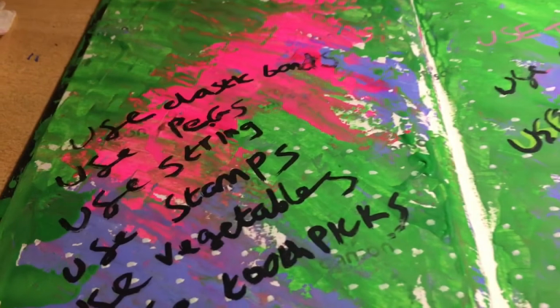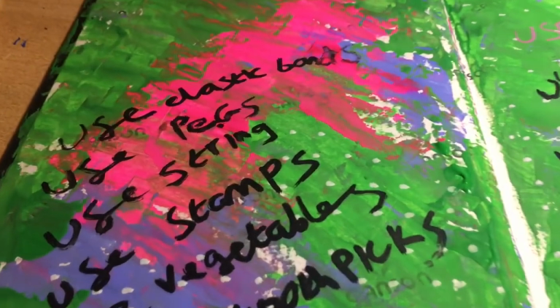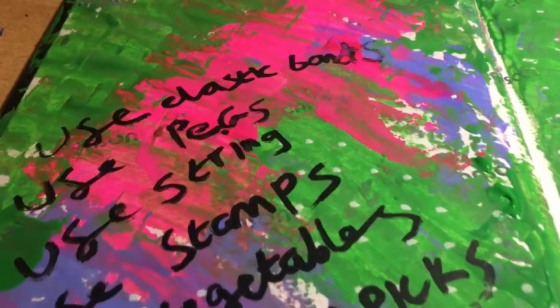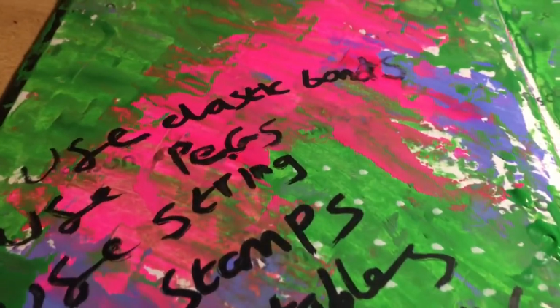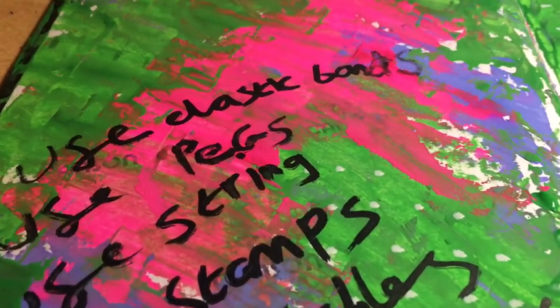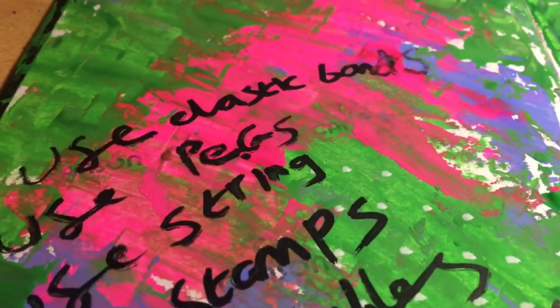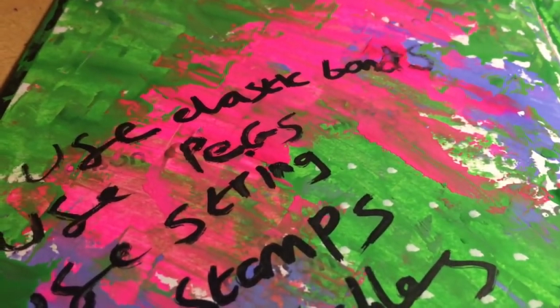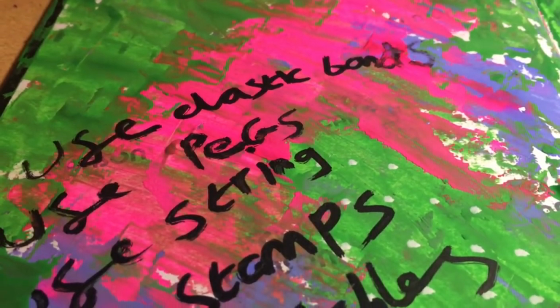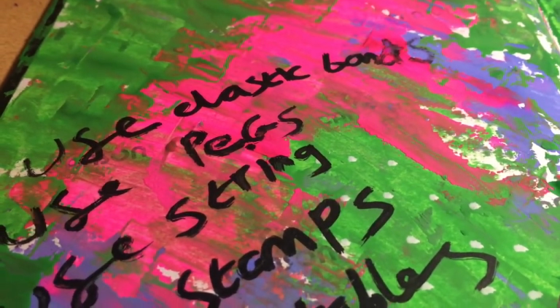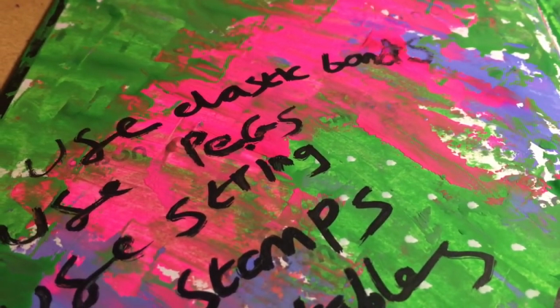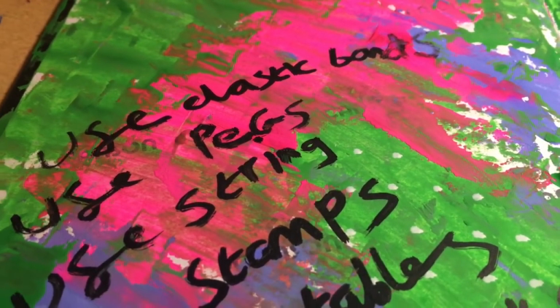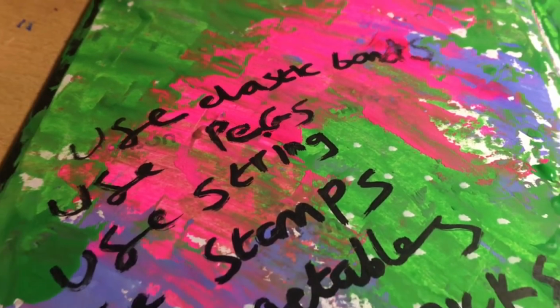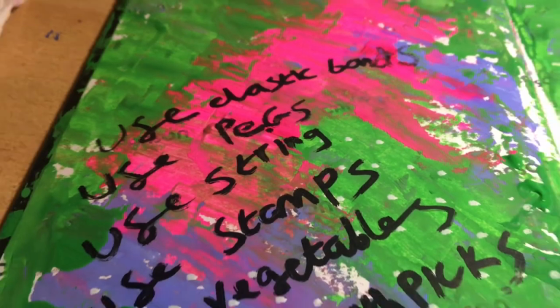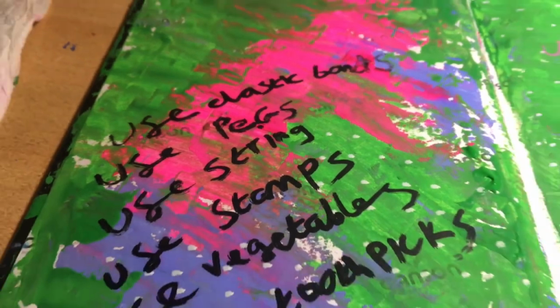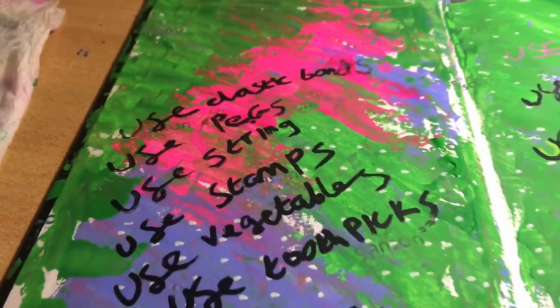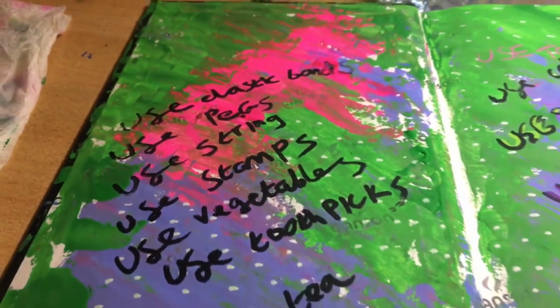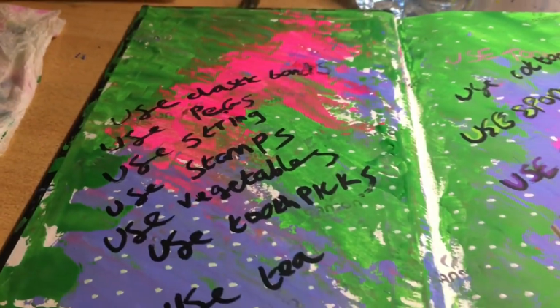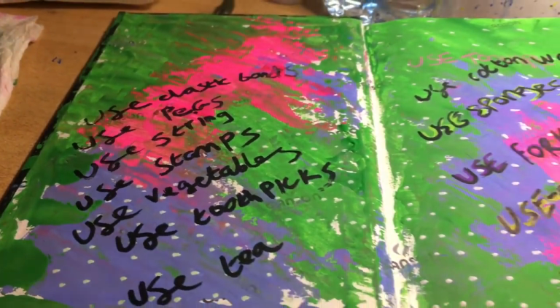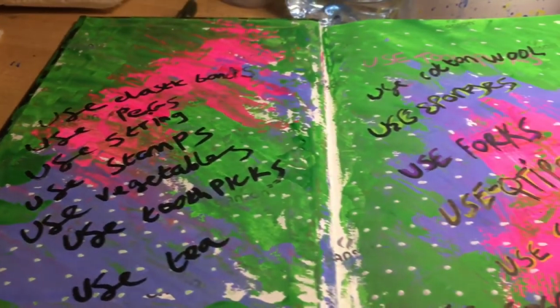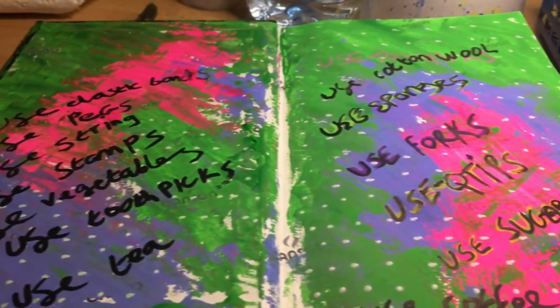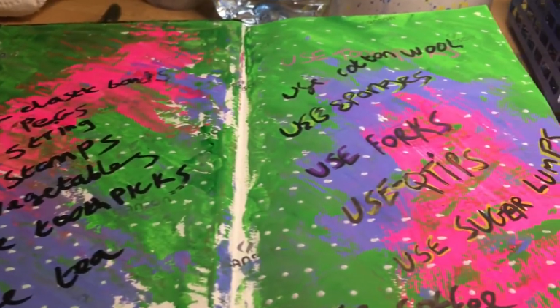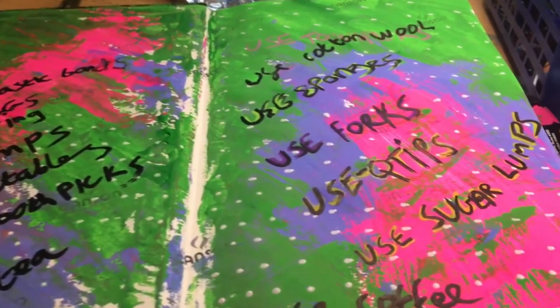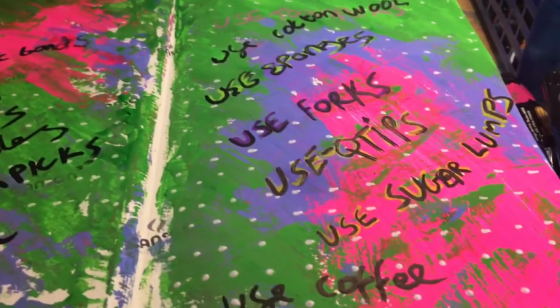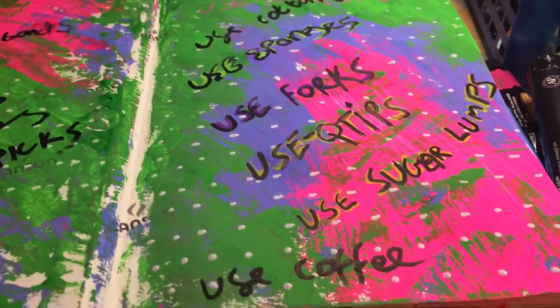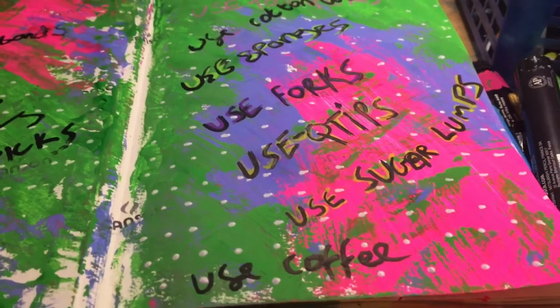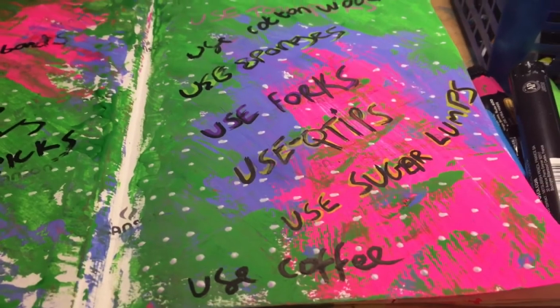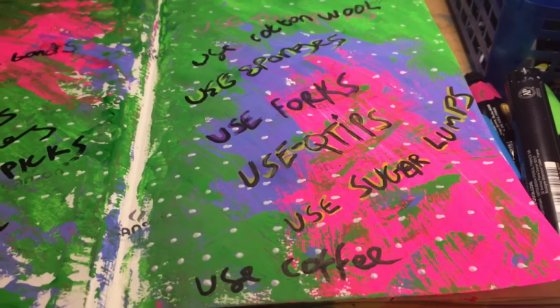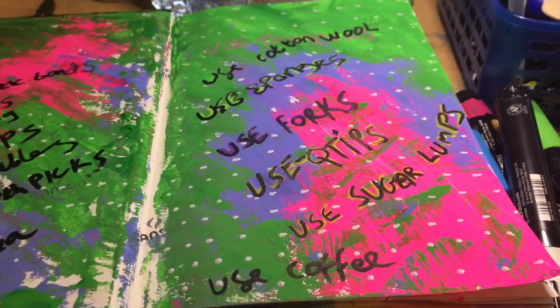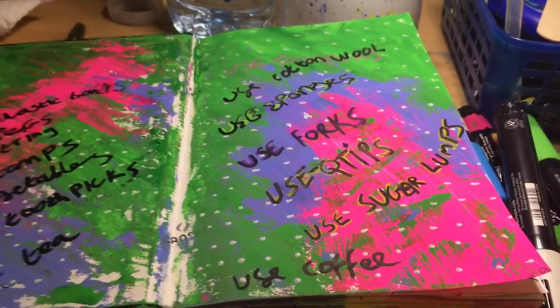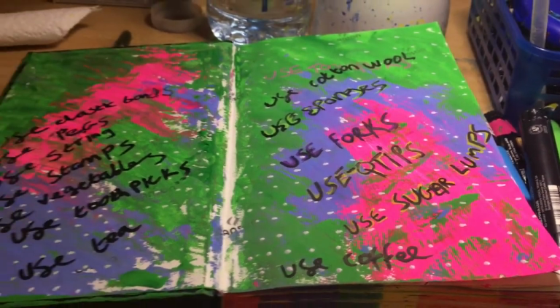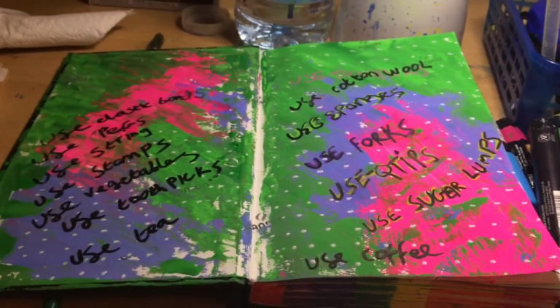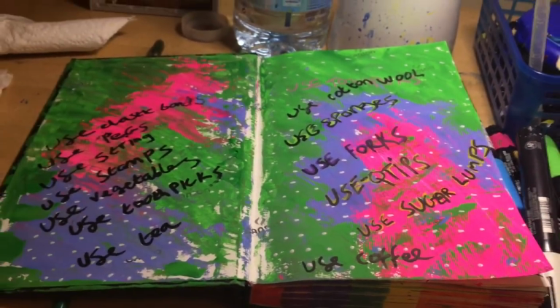Over here is not the graffiti effect — I just used the black Posca pen. So we have two different techniques: one was unintended but still very effective.